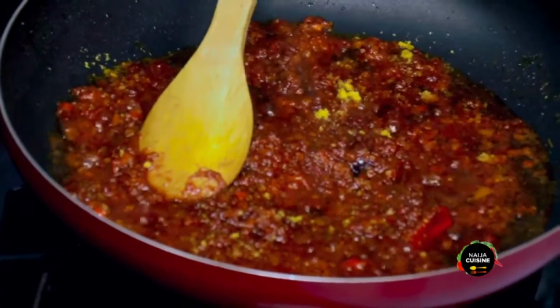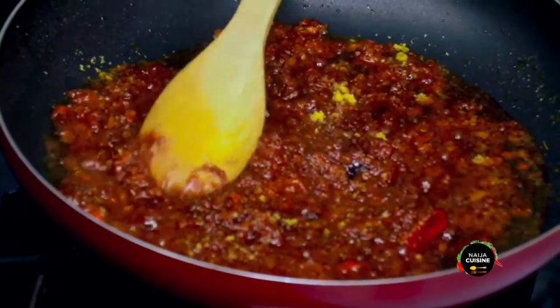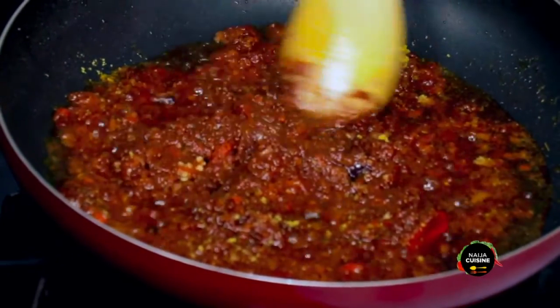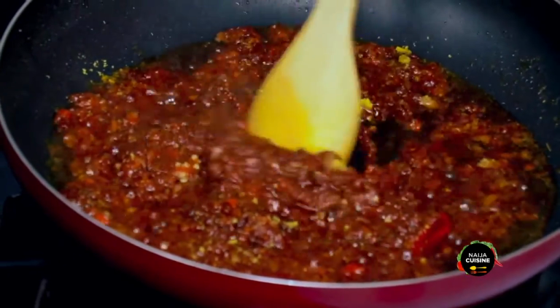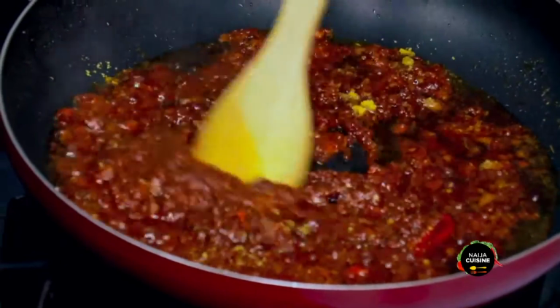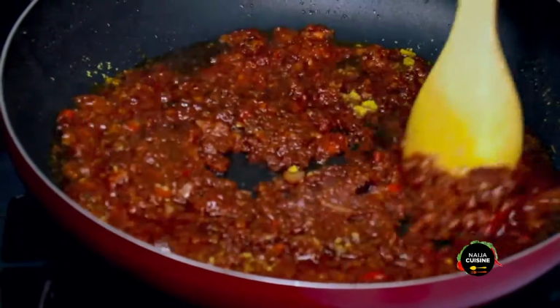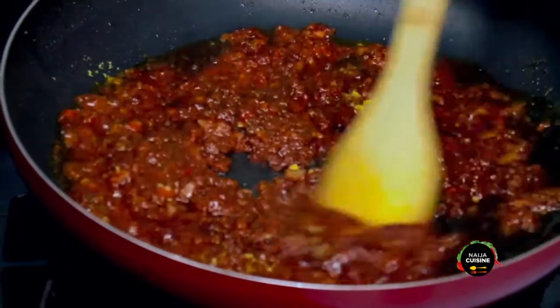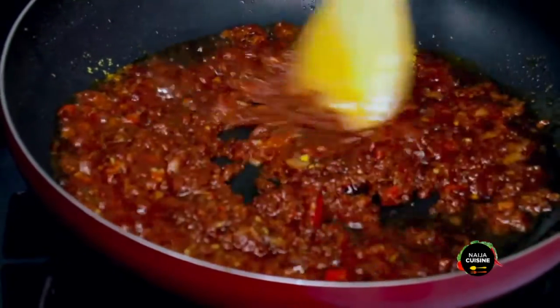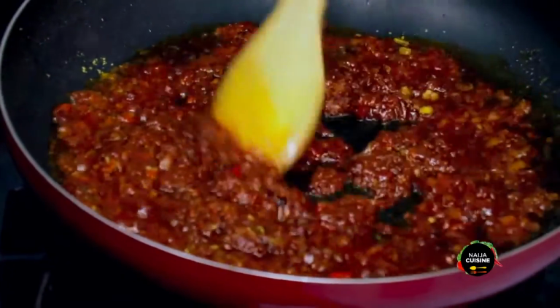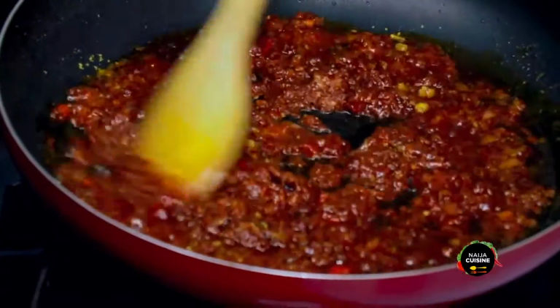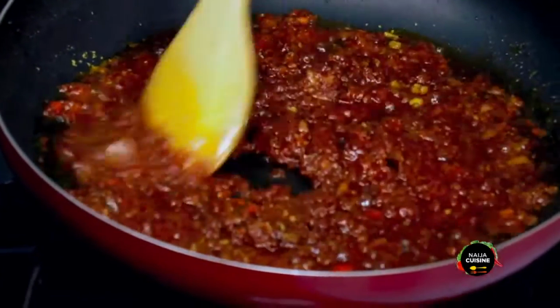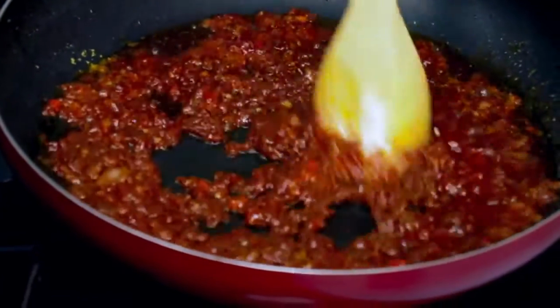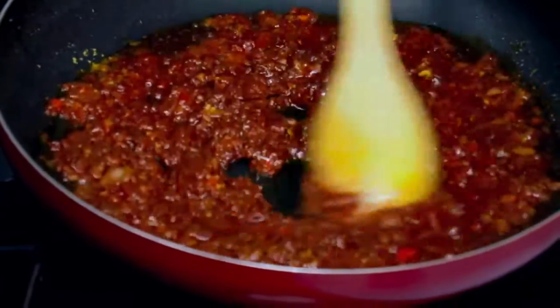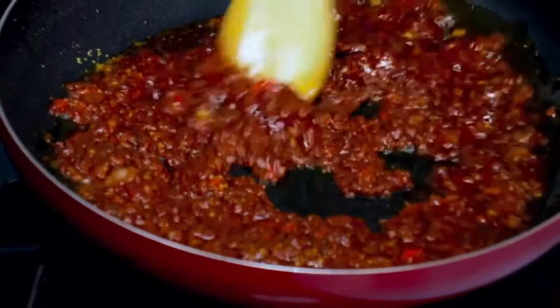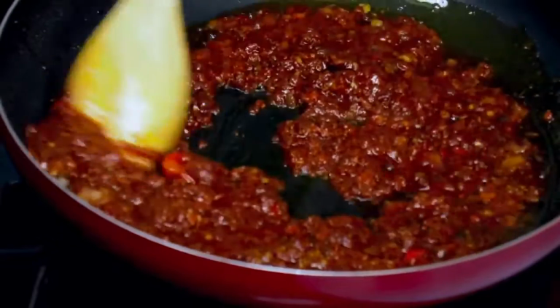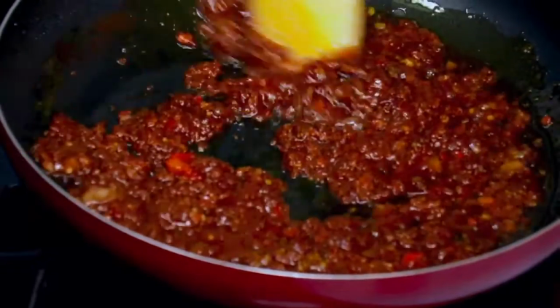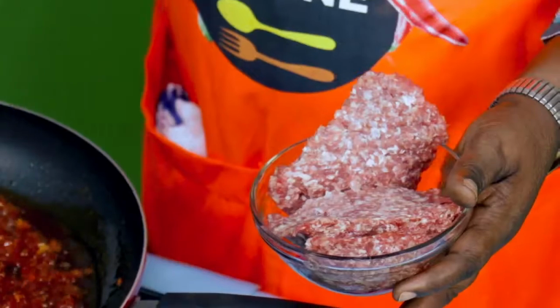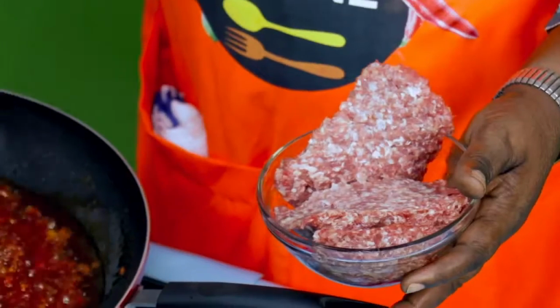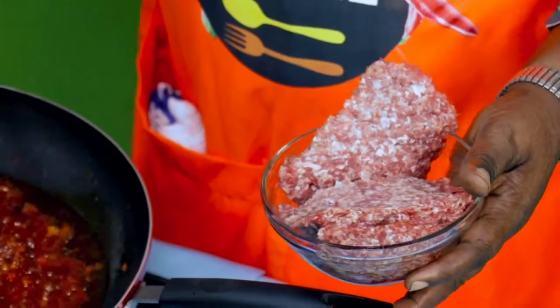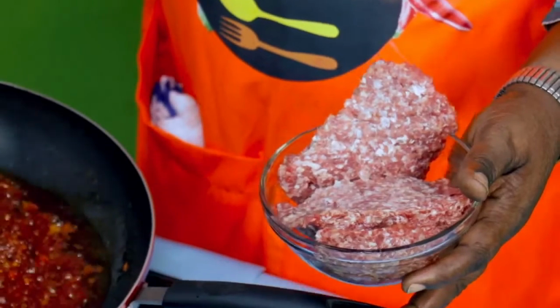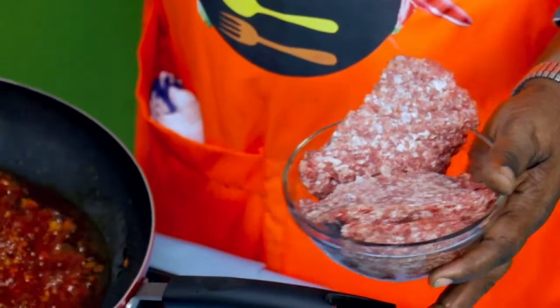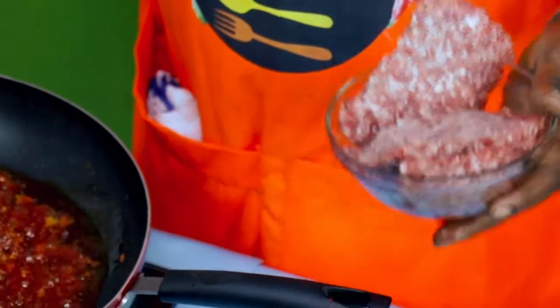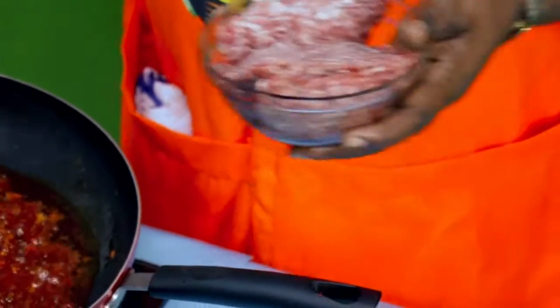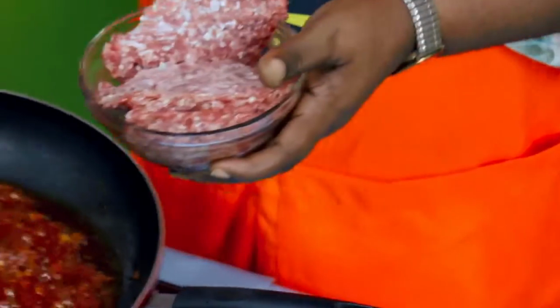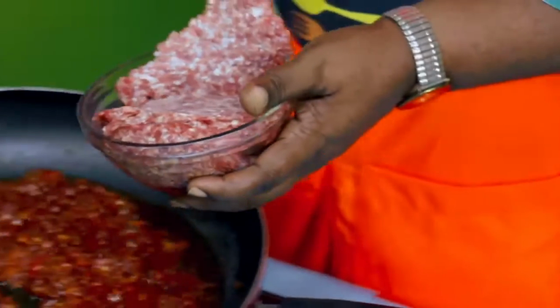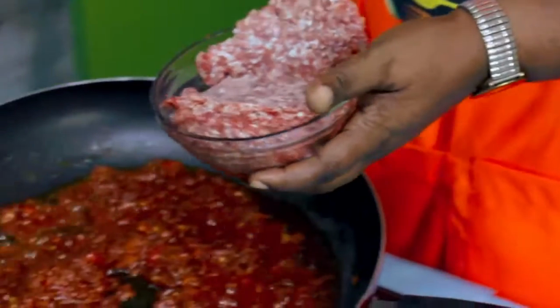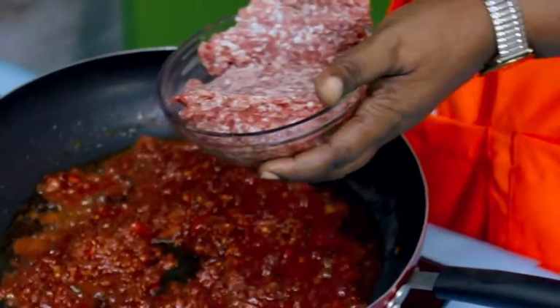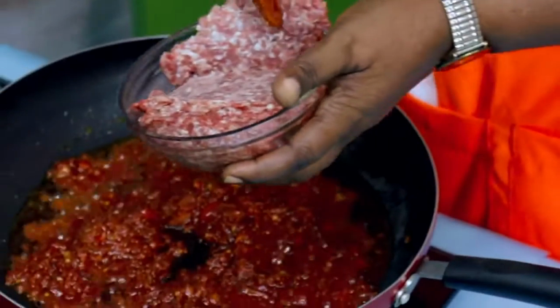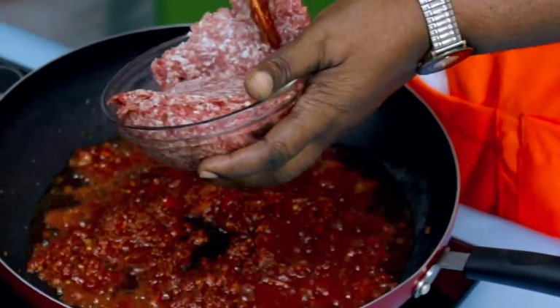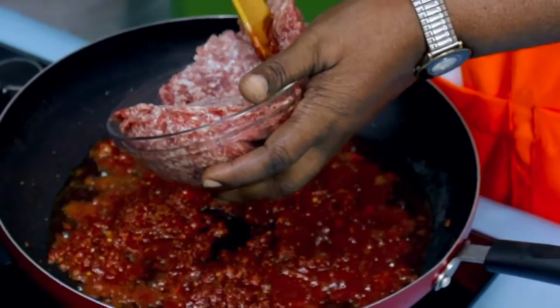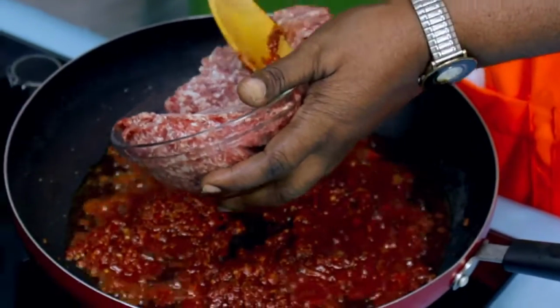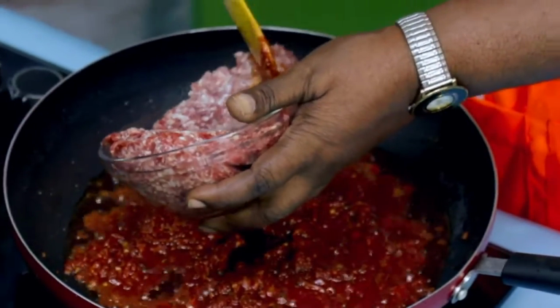Very impressive — good aroma, nice smell. Now we will bring our mixed meat.